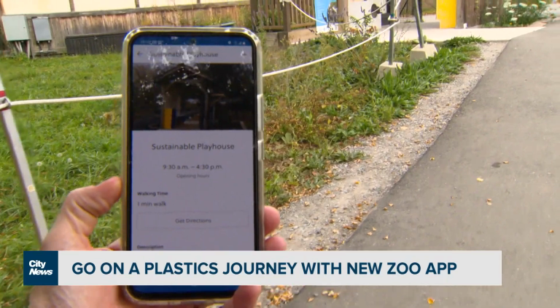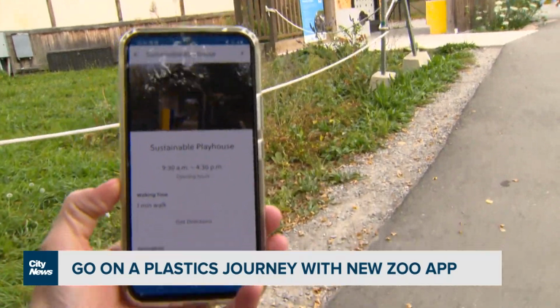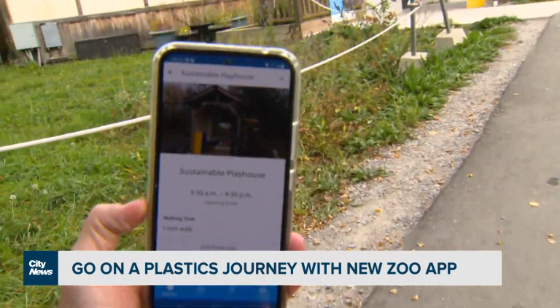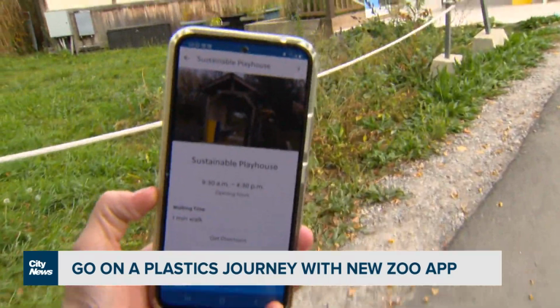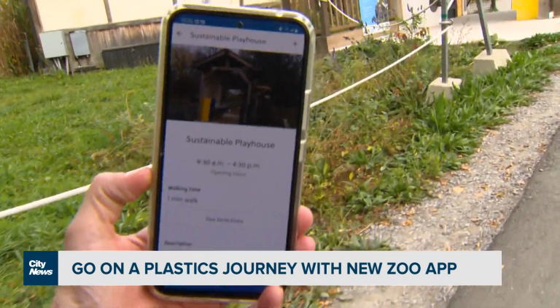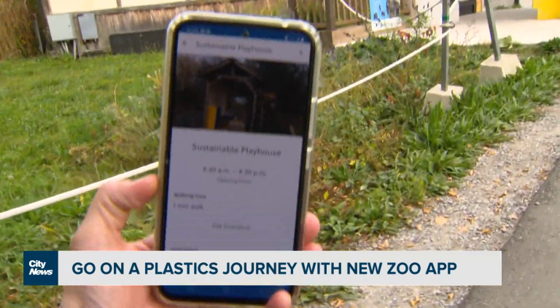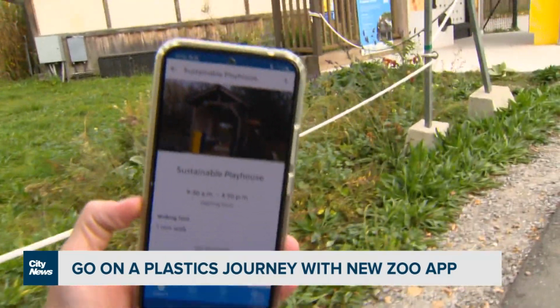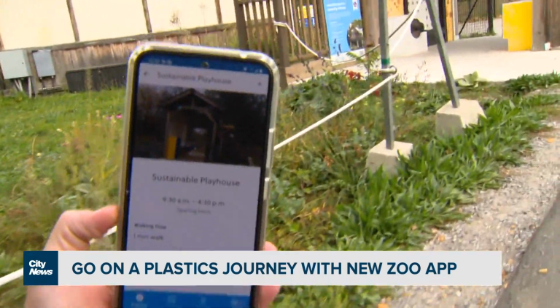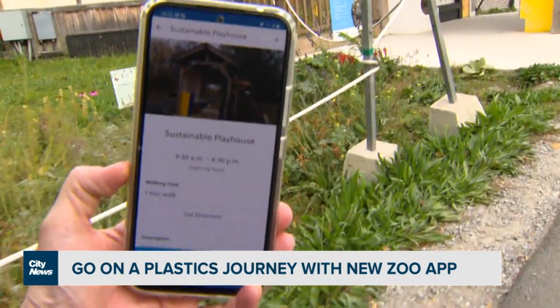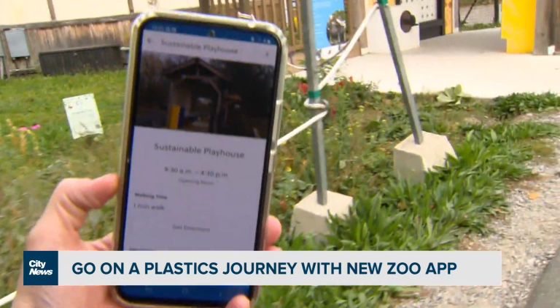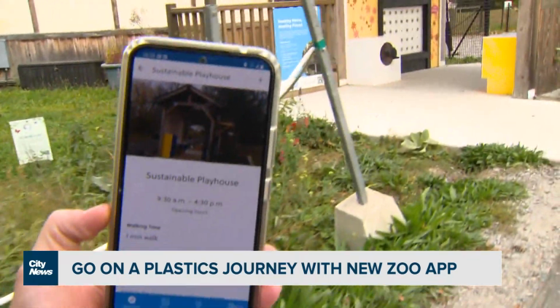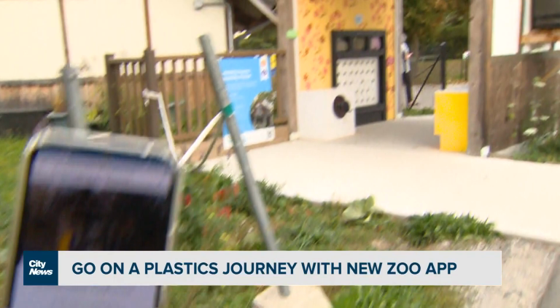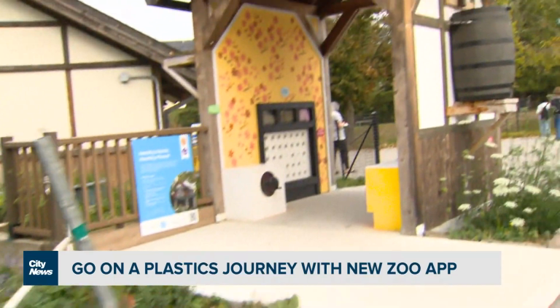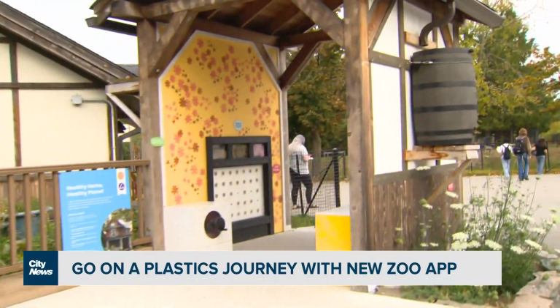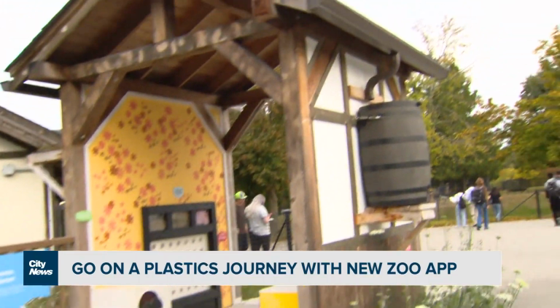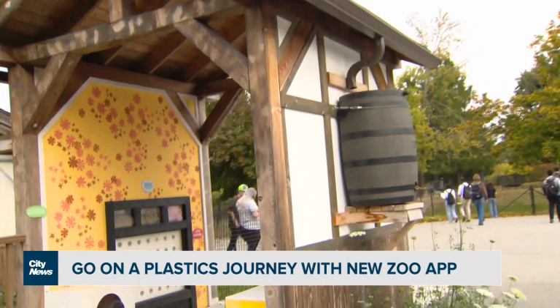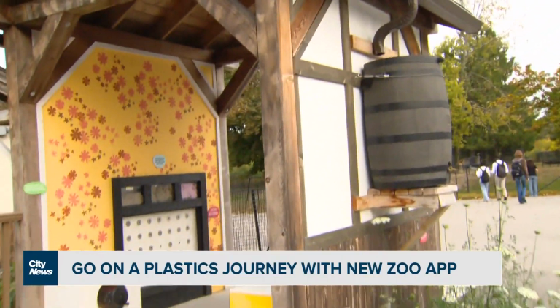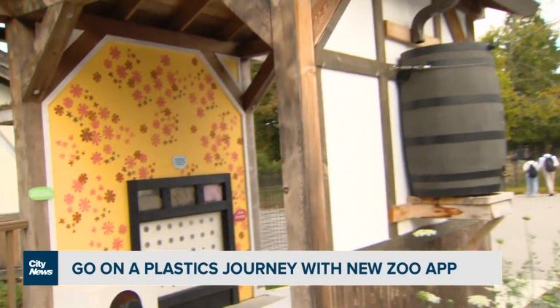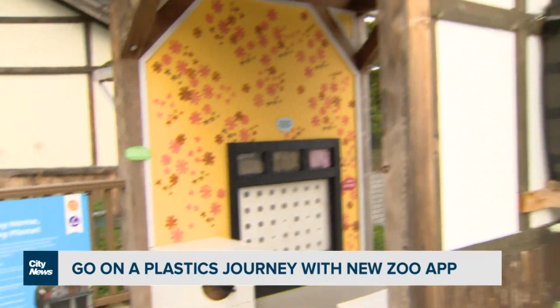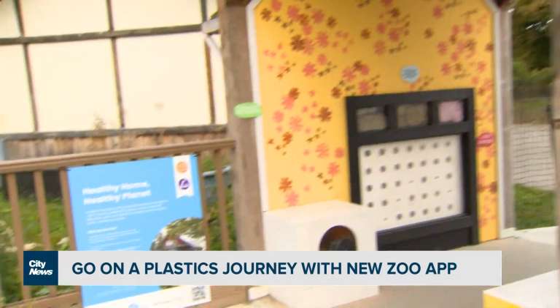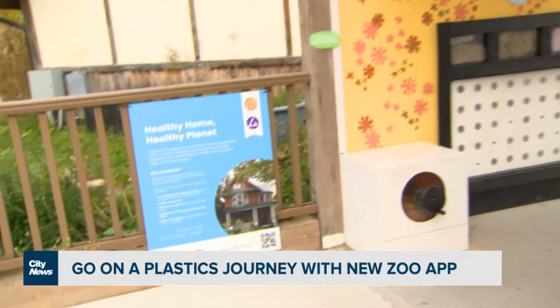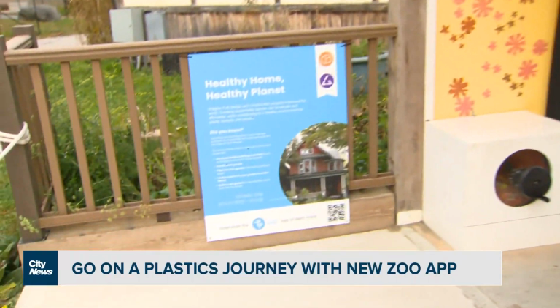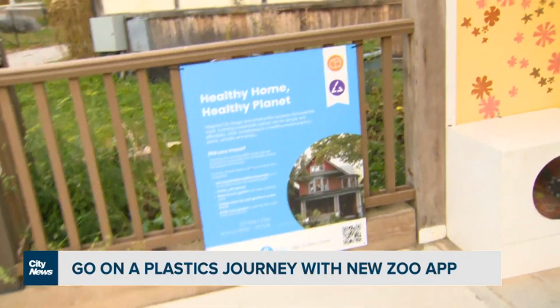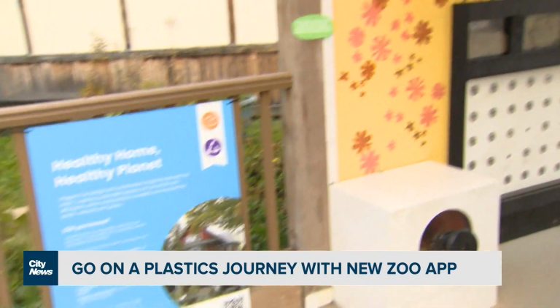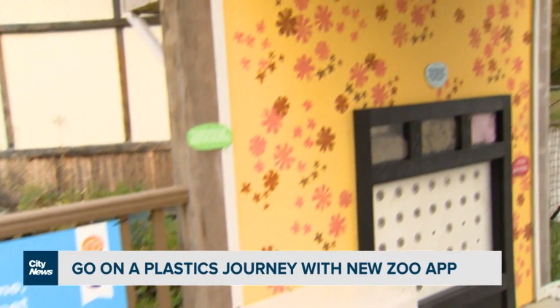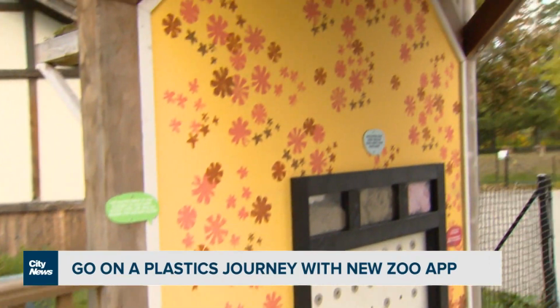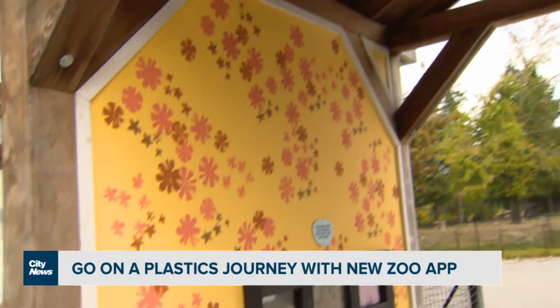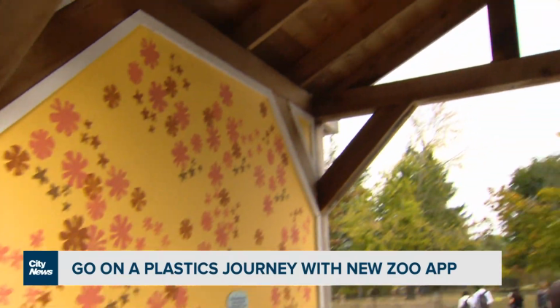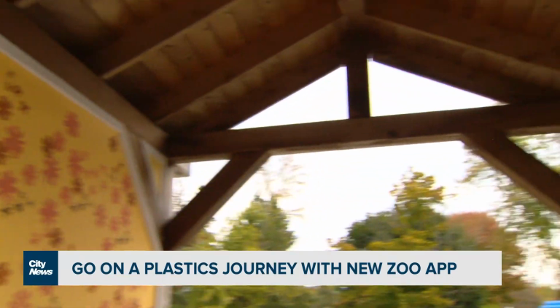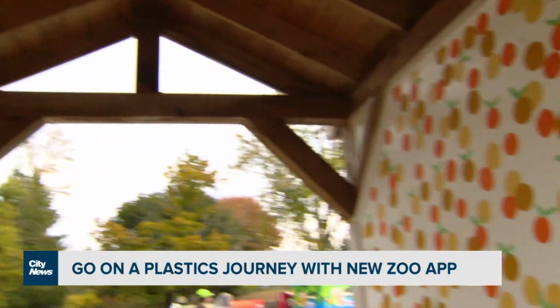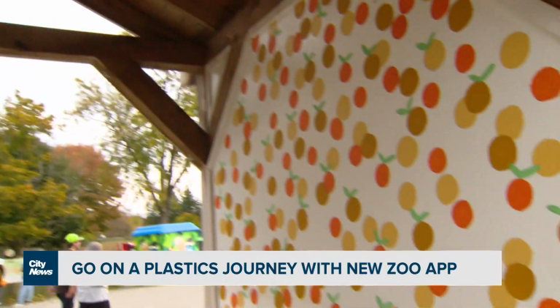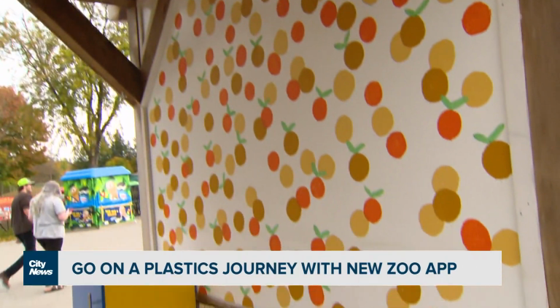Once you get to an element, you can then source into the industry or on the web new information regarding the issue of plastic. What is the link between the zoo and plastic? Like, why would the zoo promote all this information?